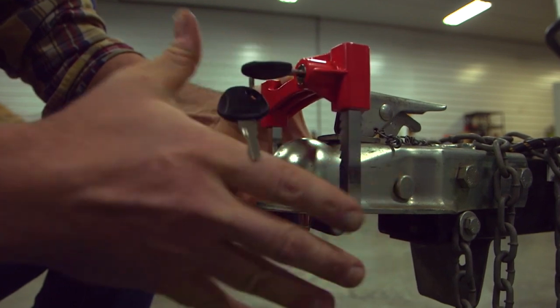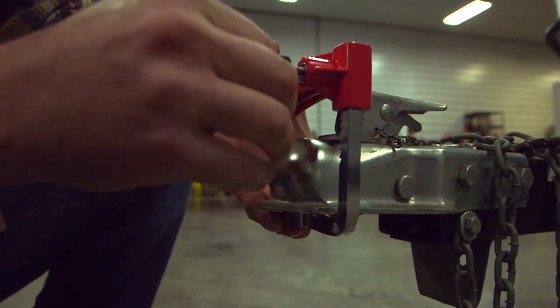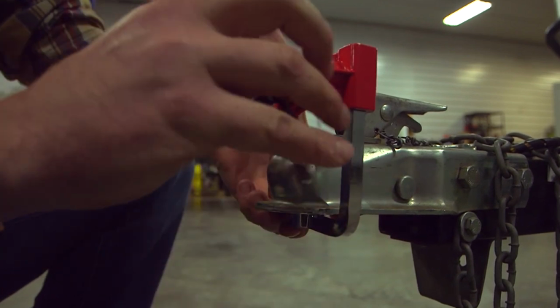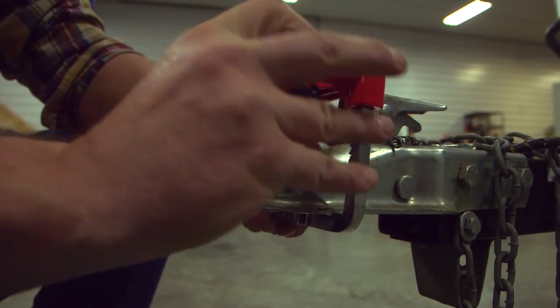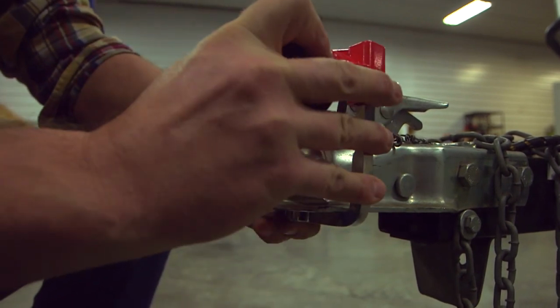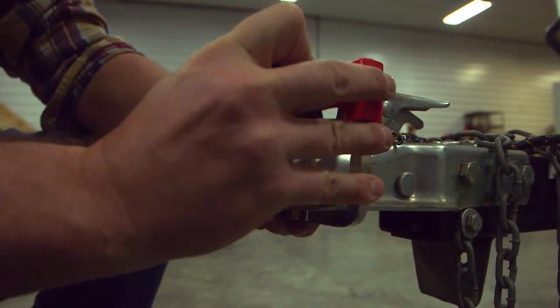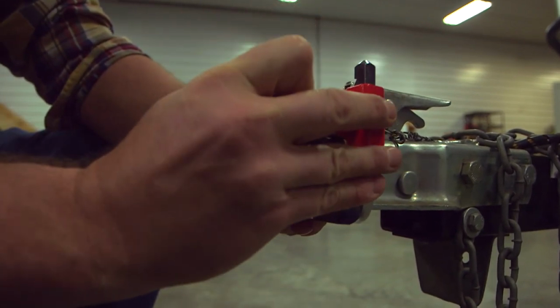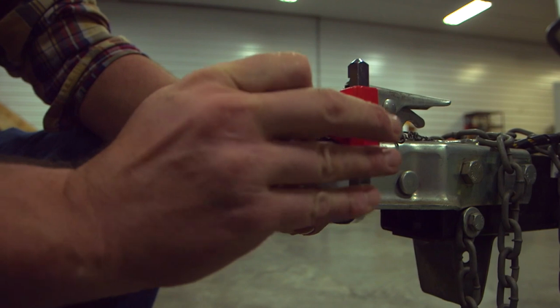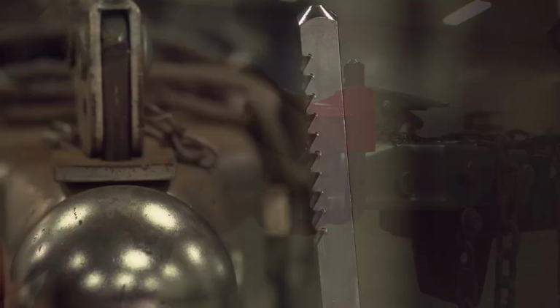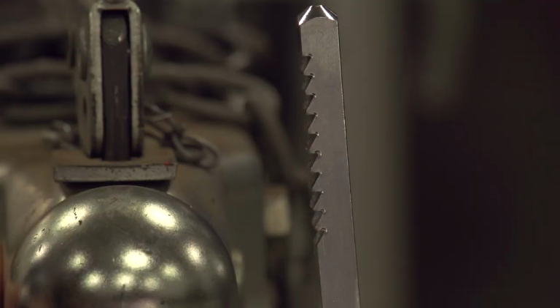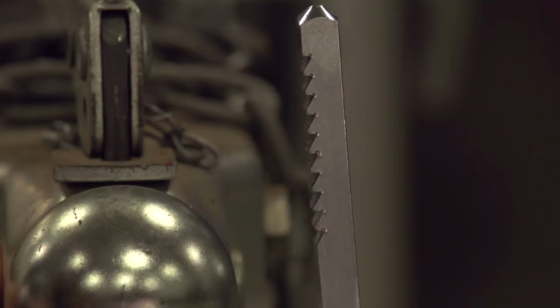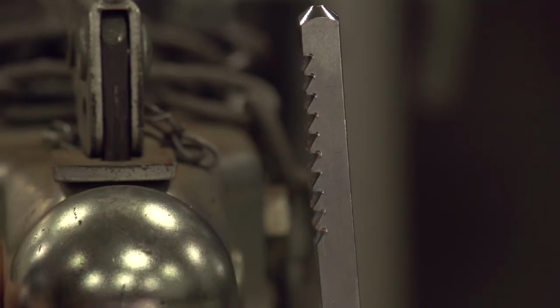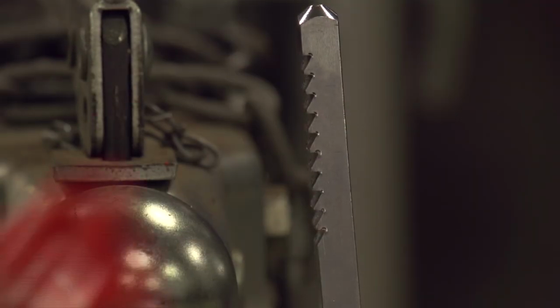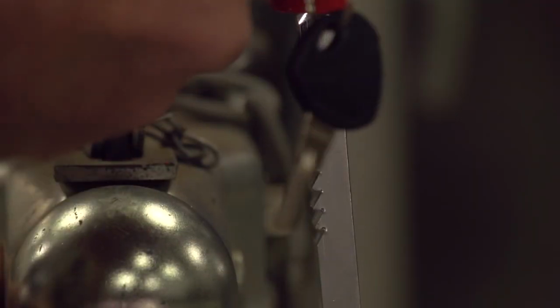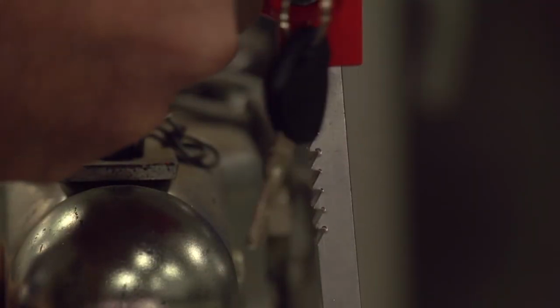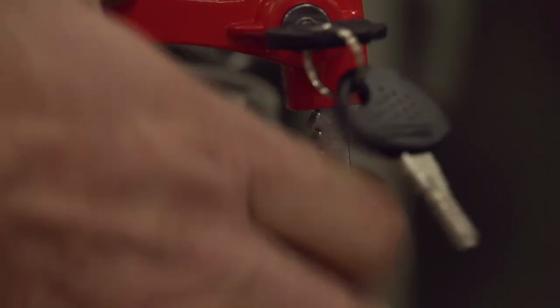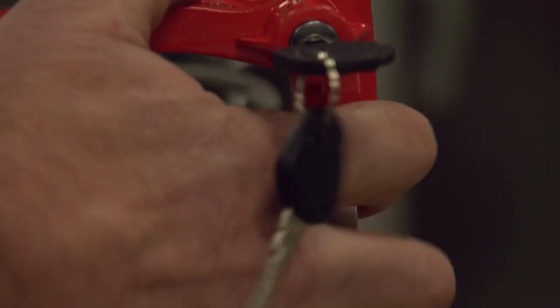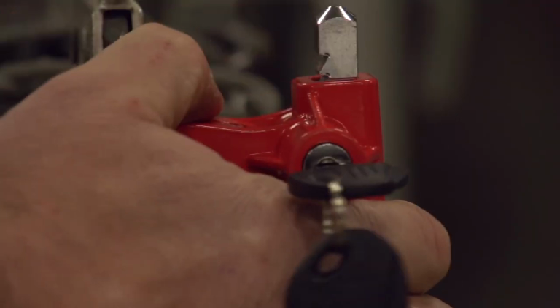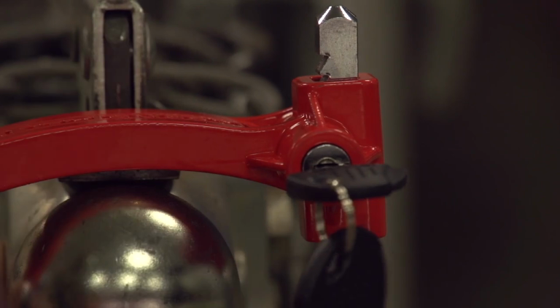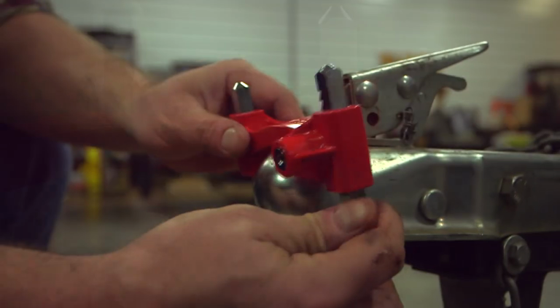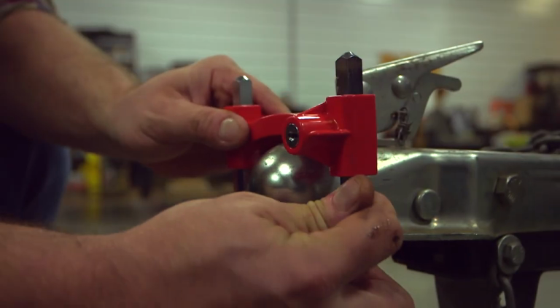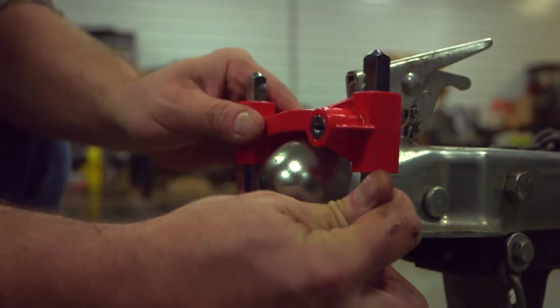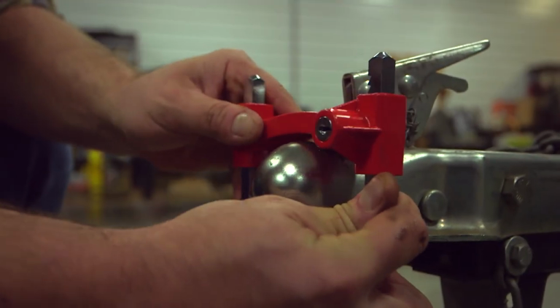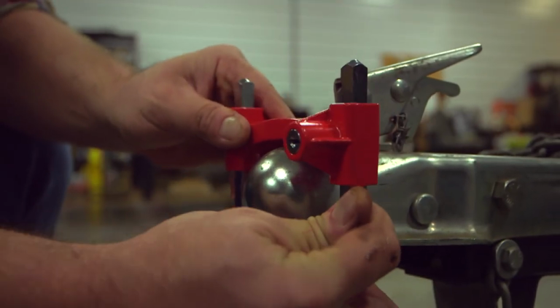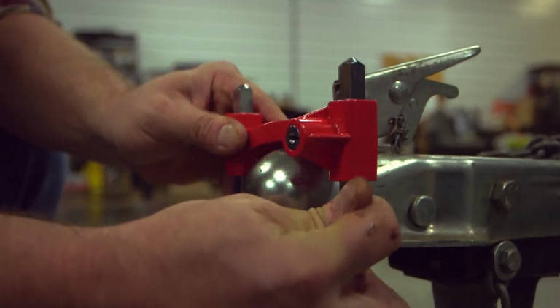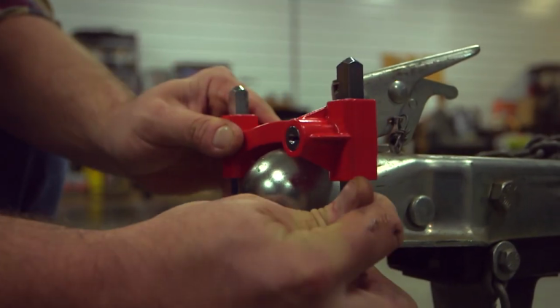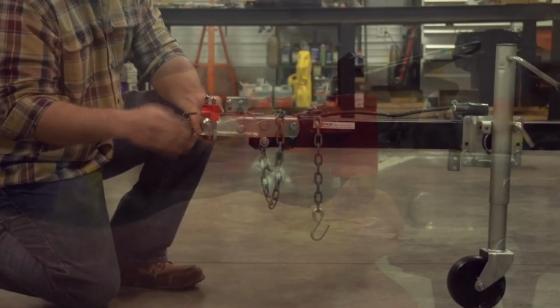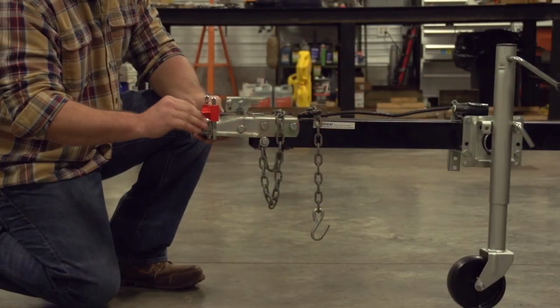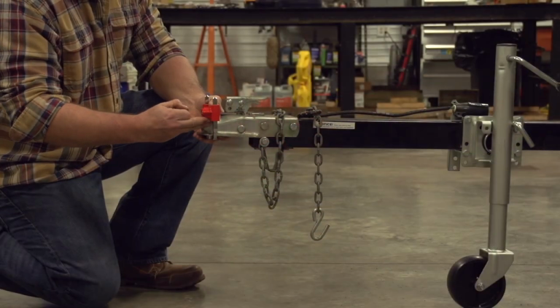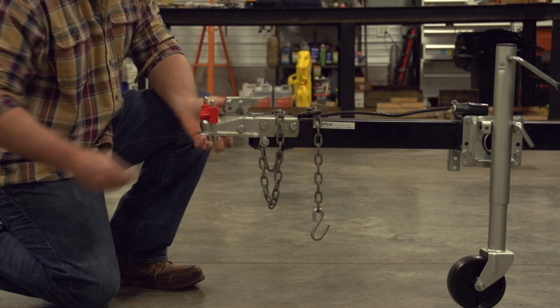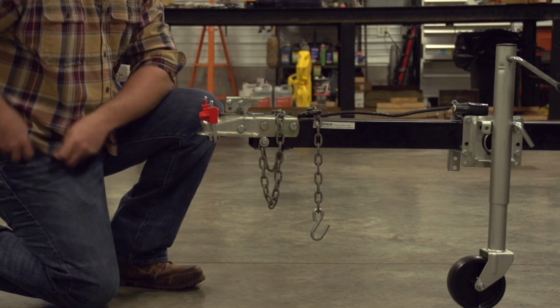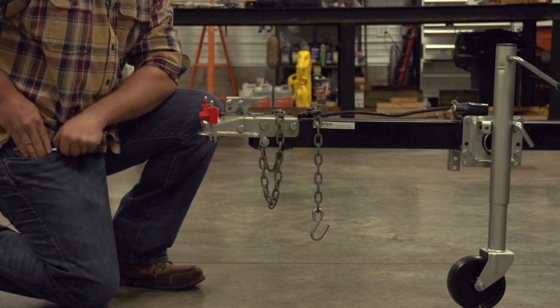Slide the red locking top down the chrome post as far as it will go. The Universal Coupler Lock features multiple locking positions depending on the size of your coupler. Give a slight tug on the coupler lock to ensure it's secure. Always be sure to store your keys in a safe place.